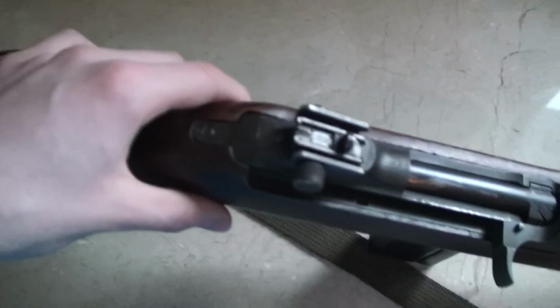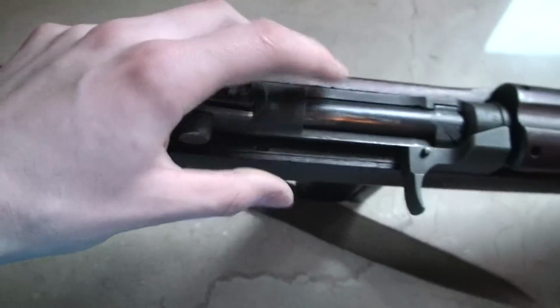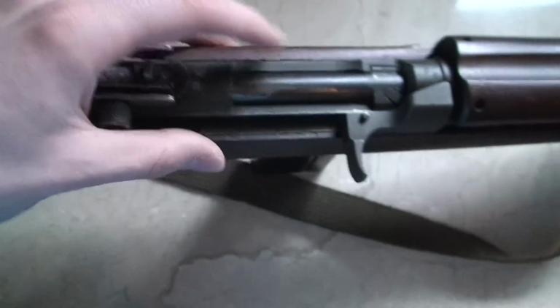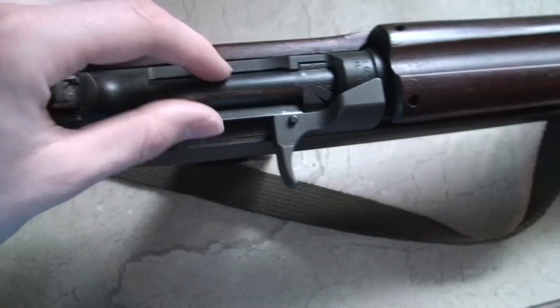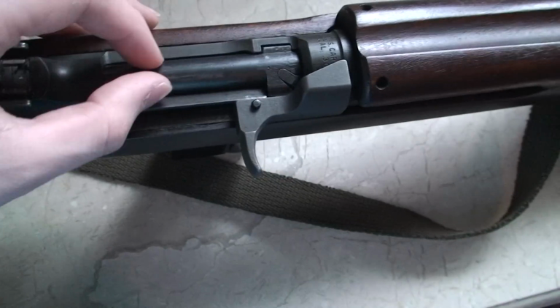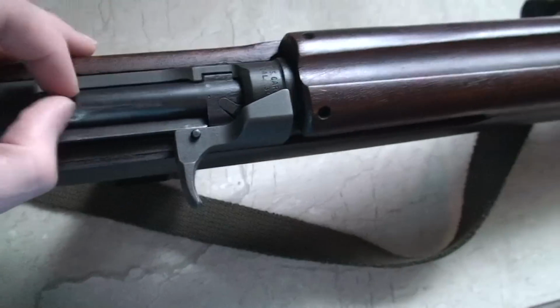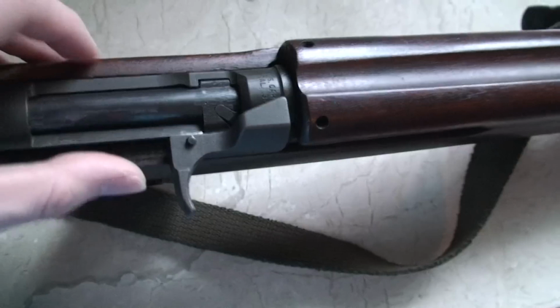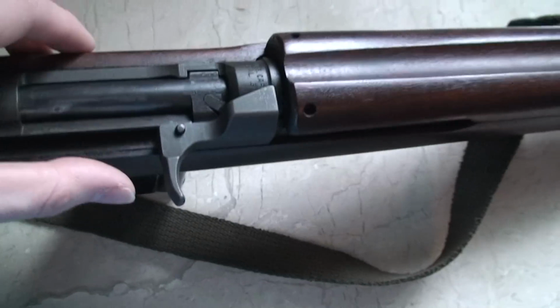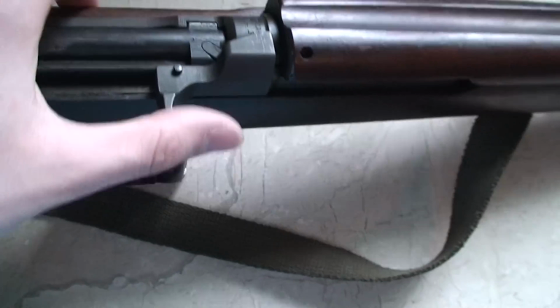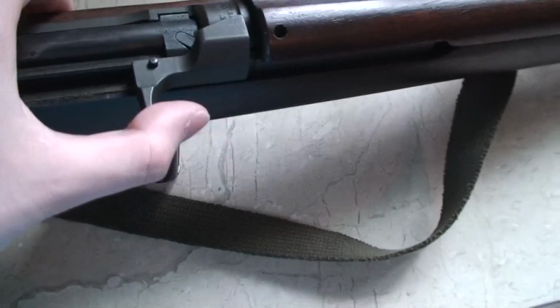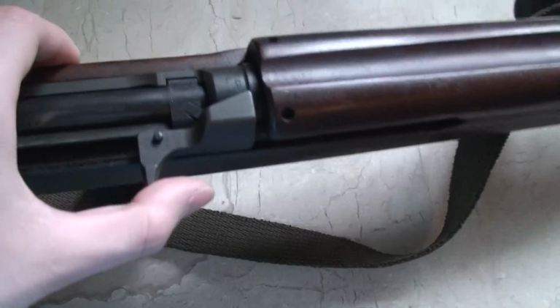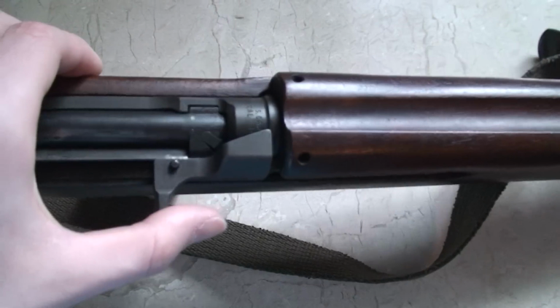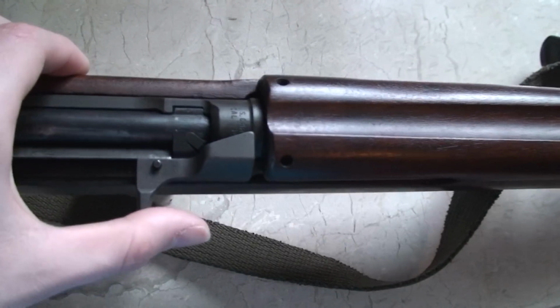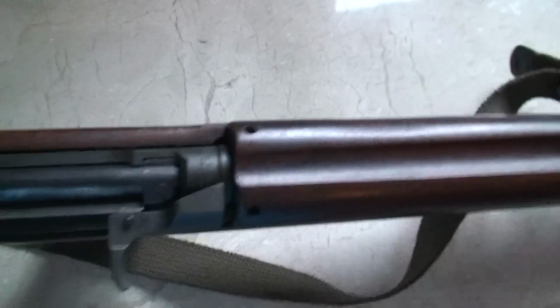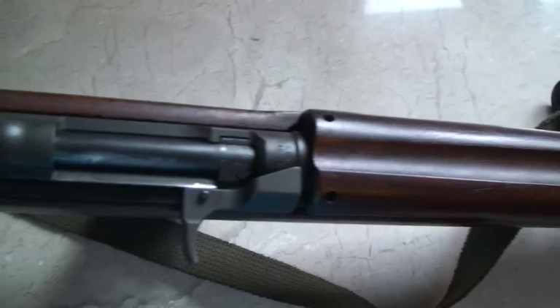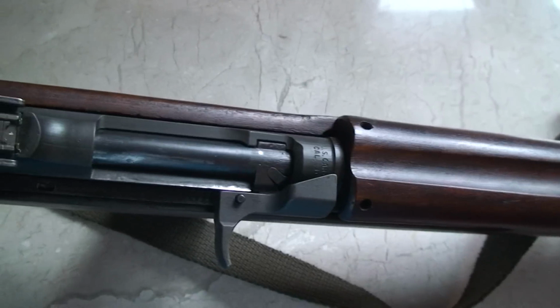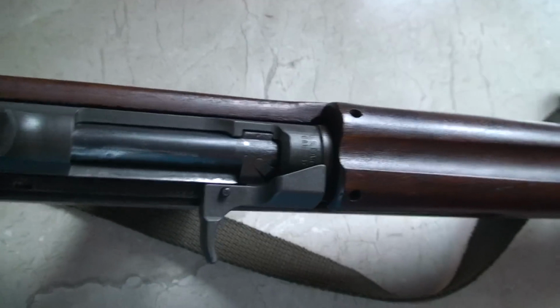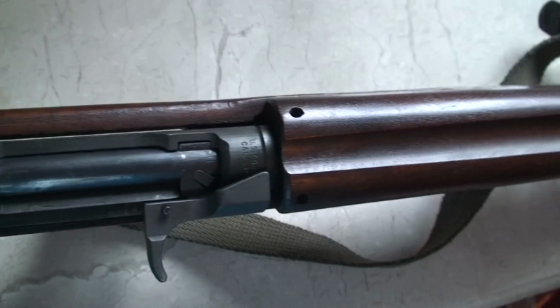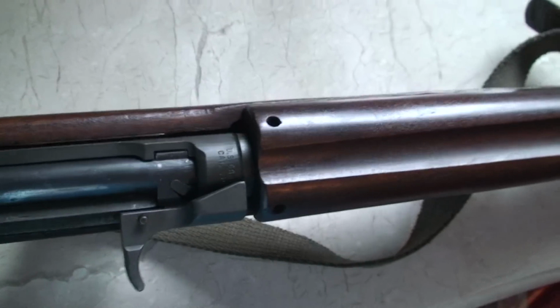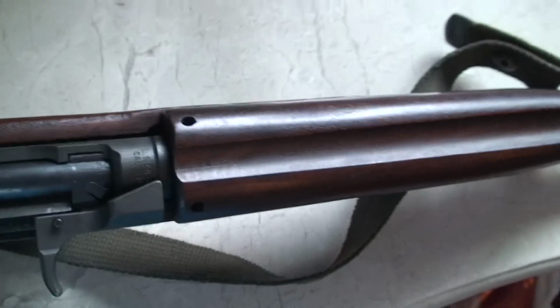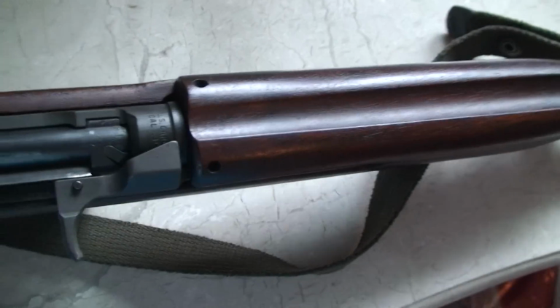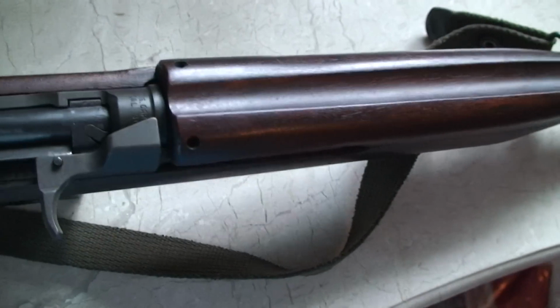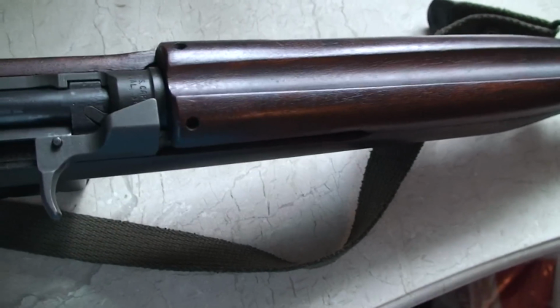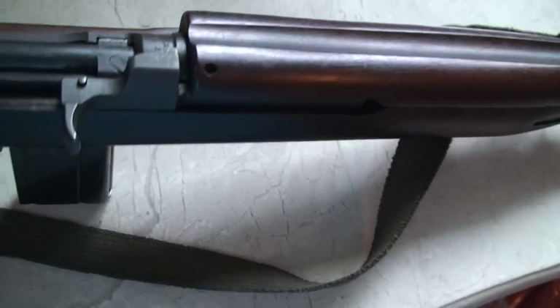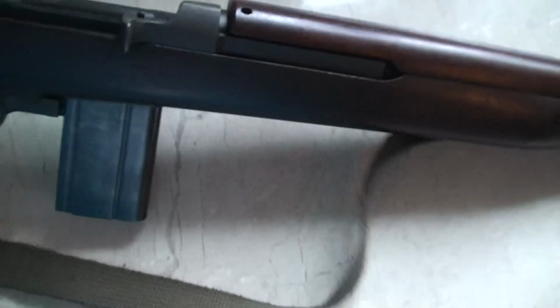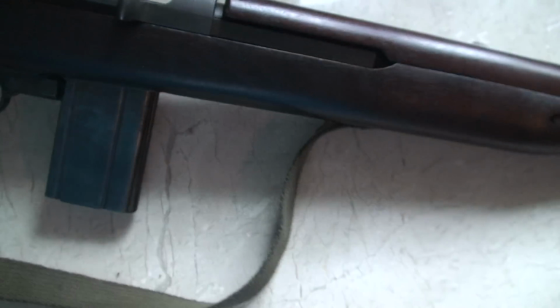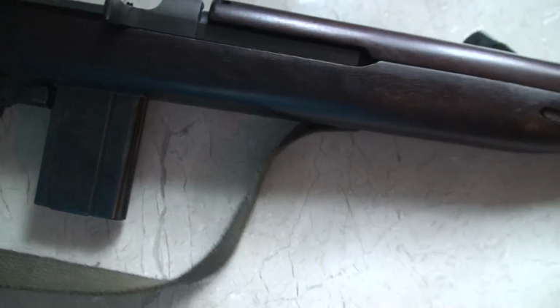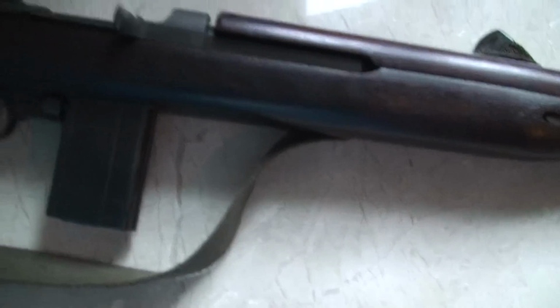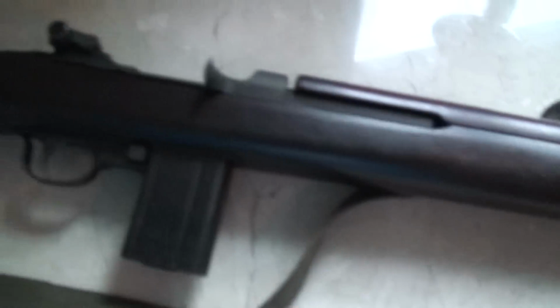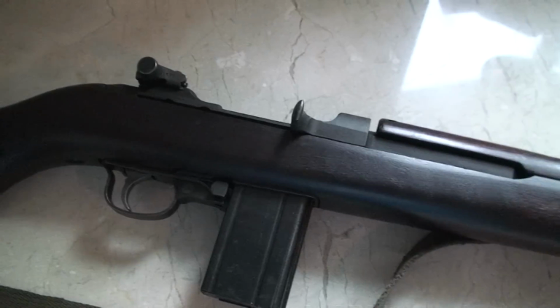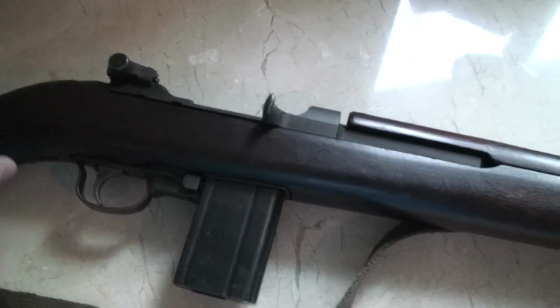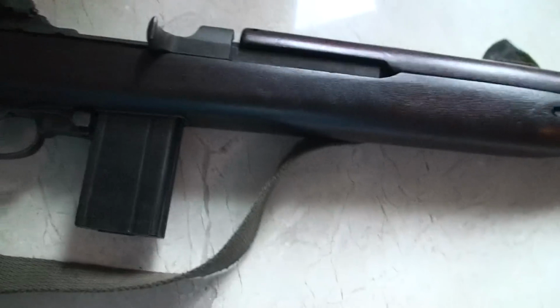It does have the round slide, which is Late War. And I'm pretty sure this is a Winchester one — it has it labeled on it.